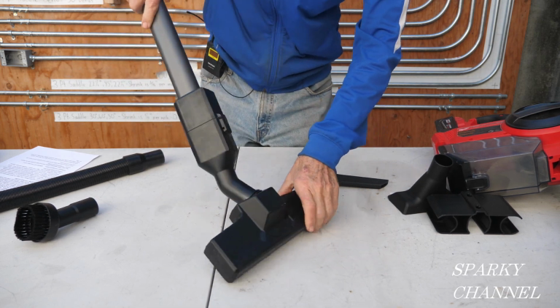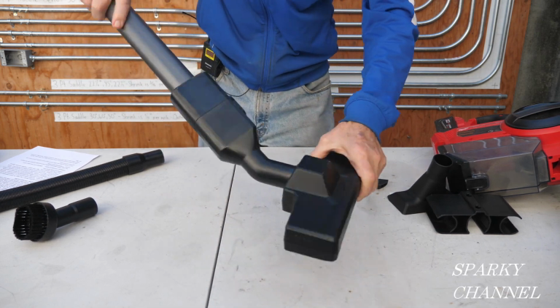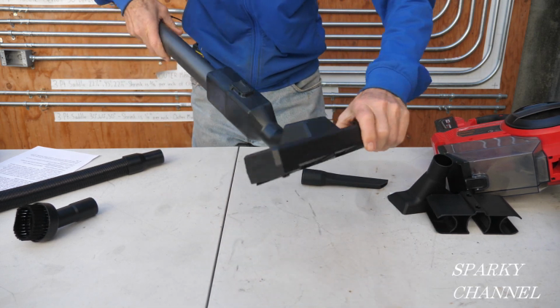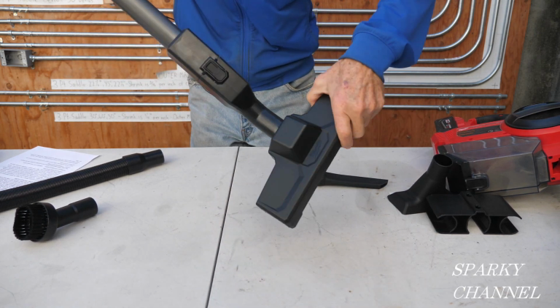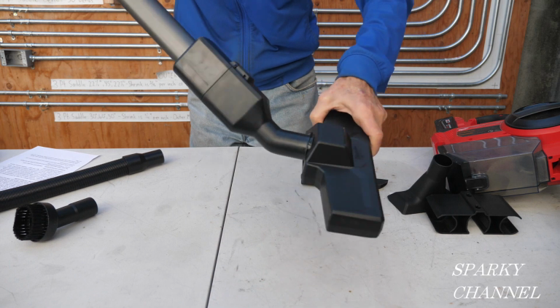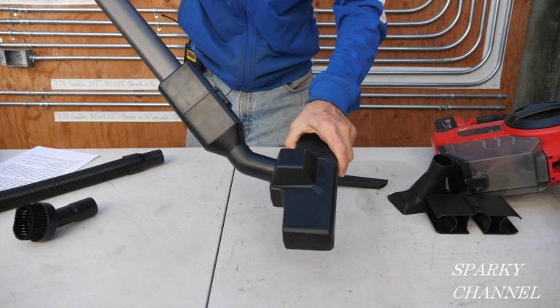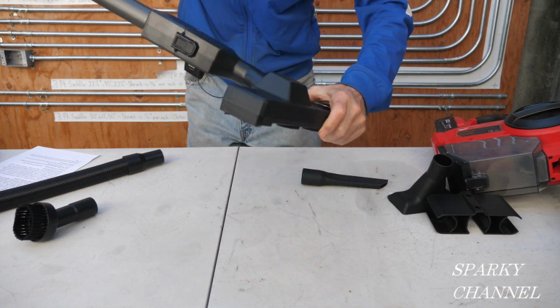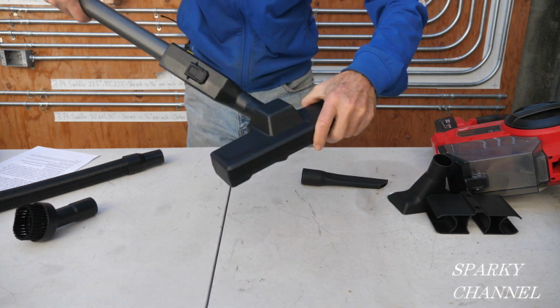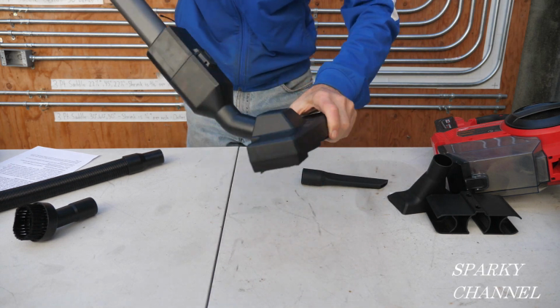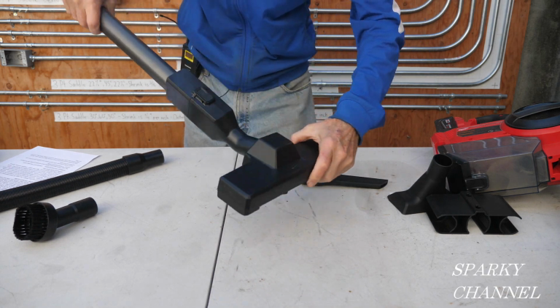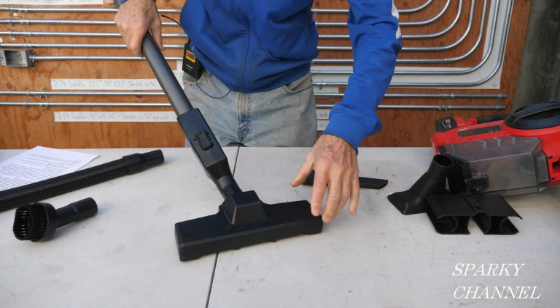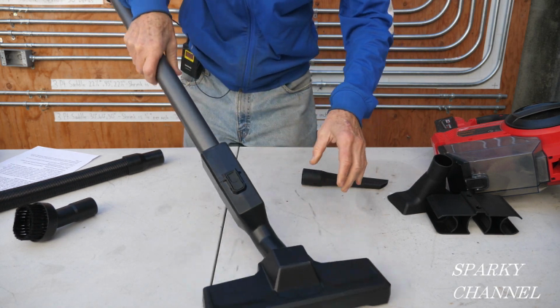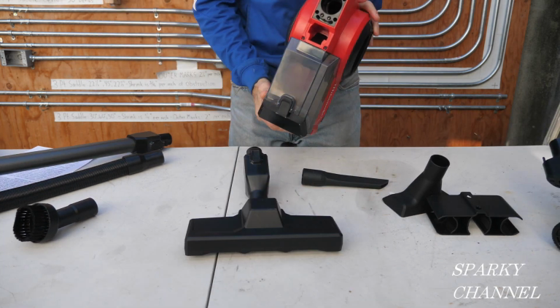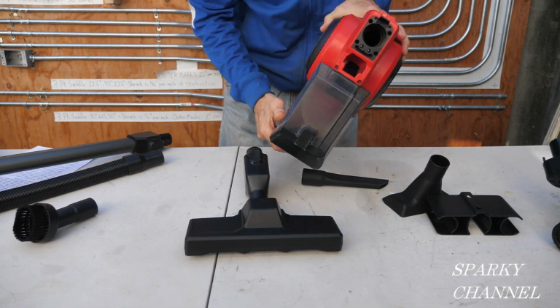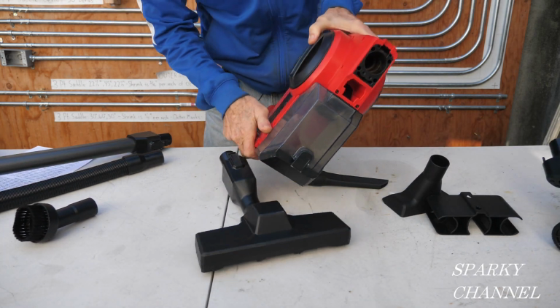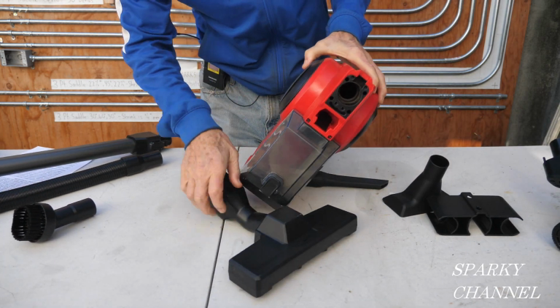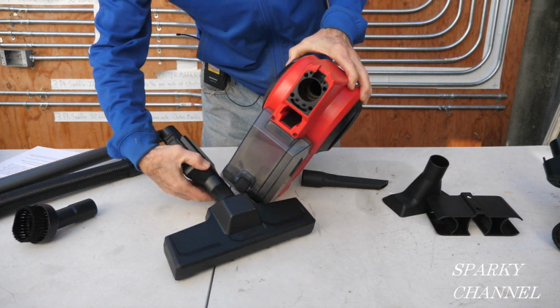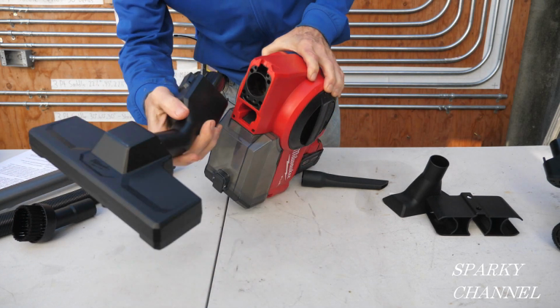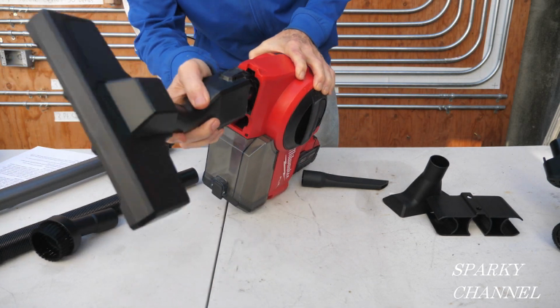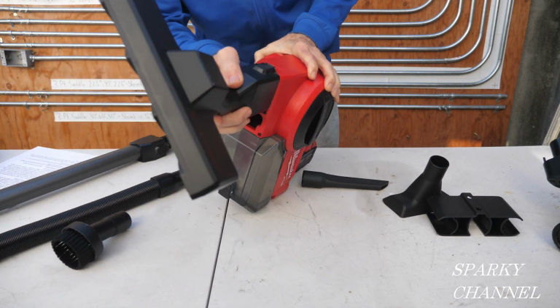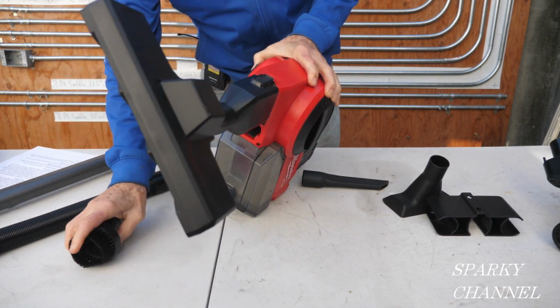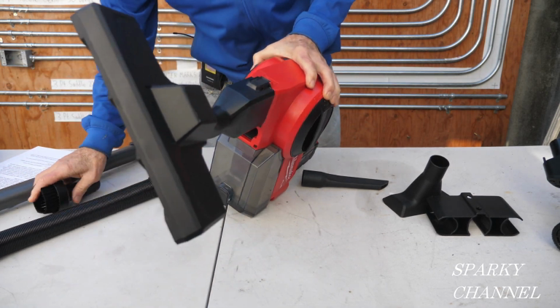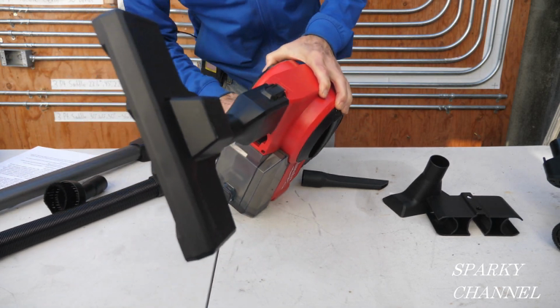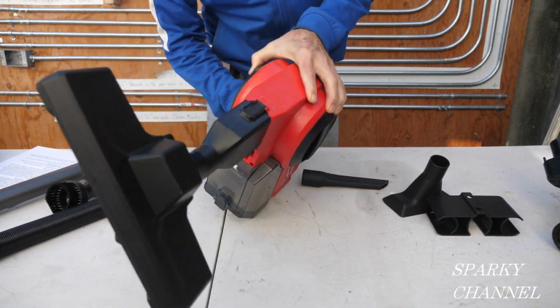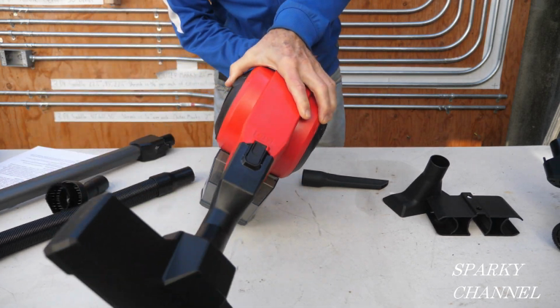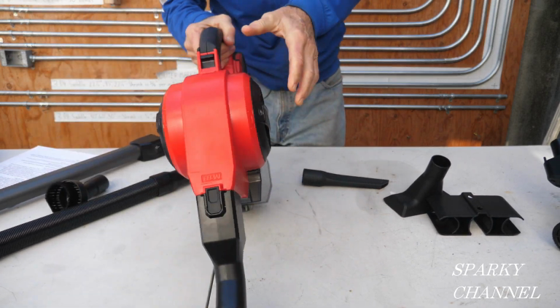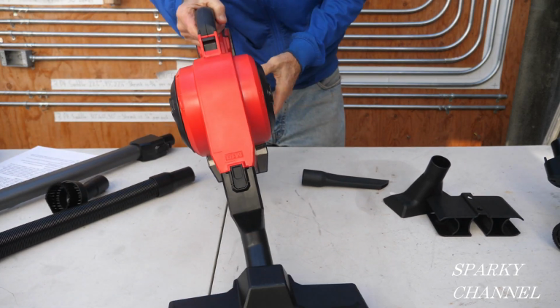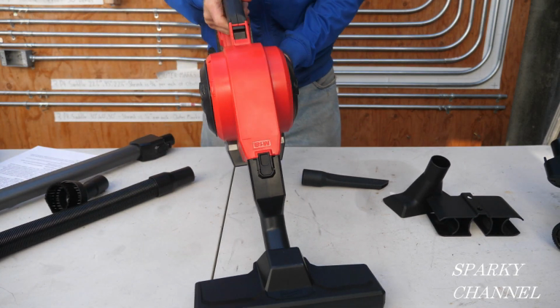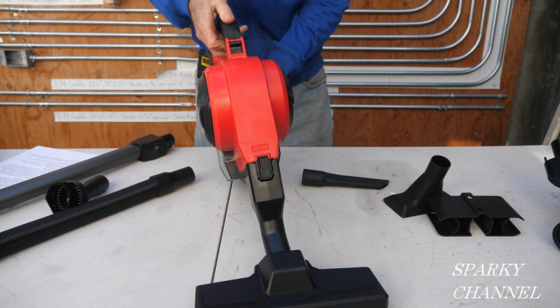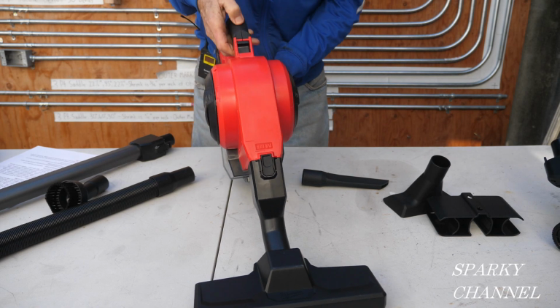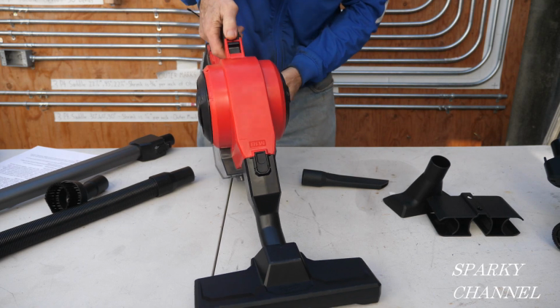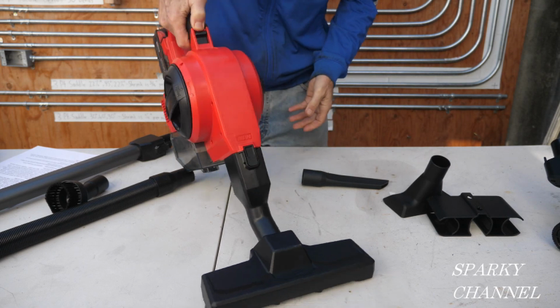It's got a ball here, so it's very maneuverable. You can actually put it directly onto the vacuum, like that. And I could vacuum up this table.